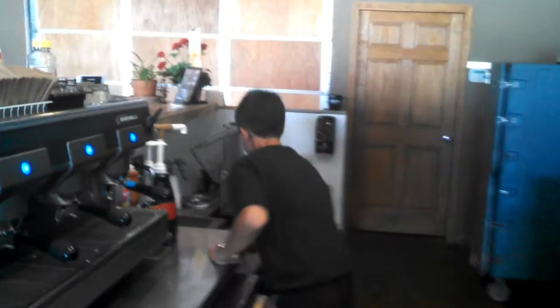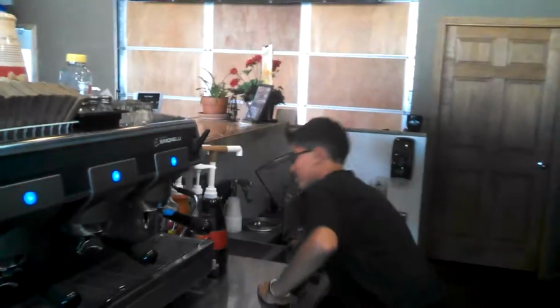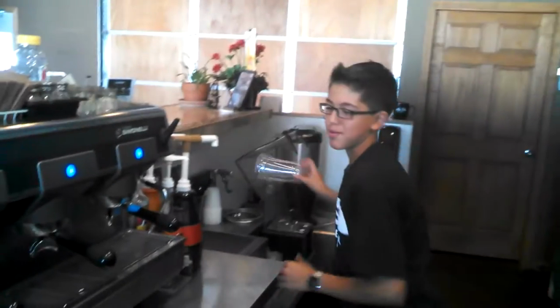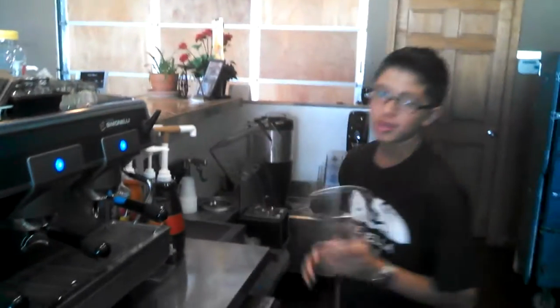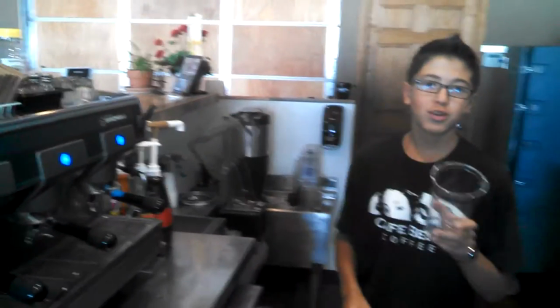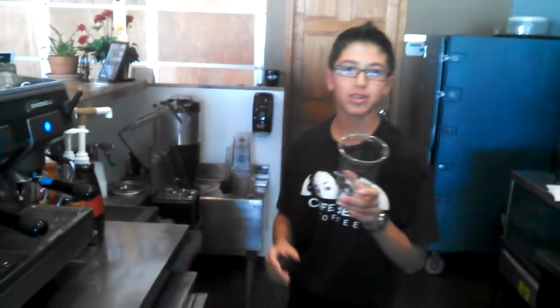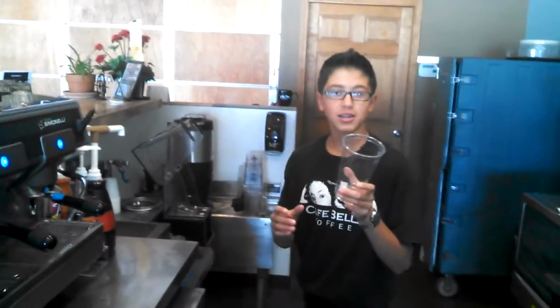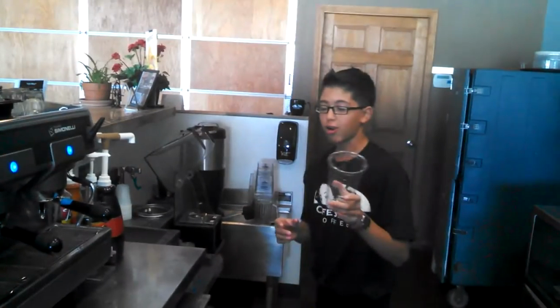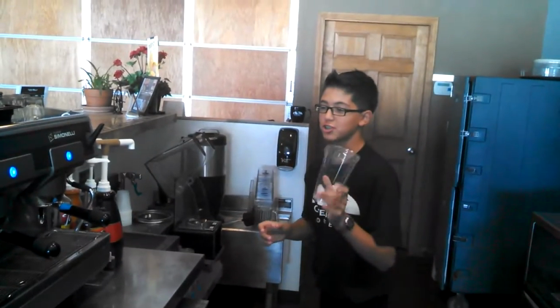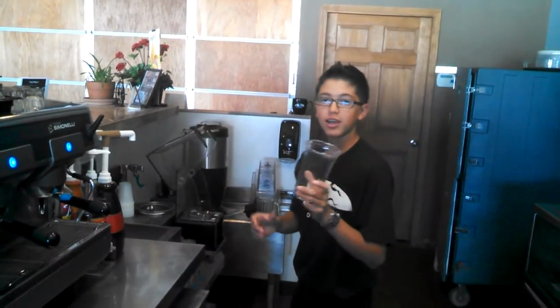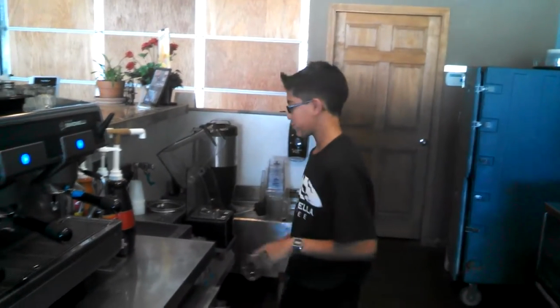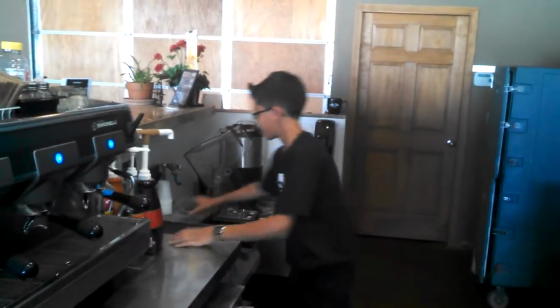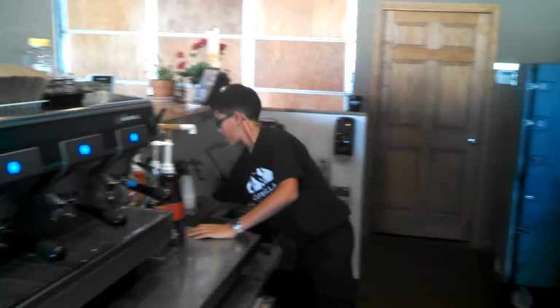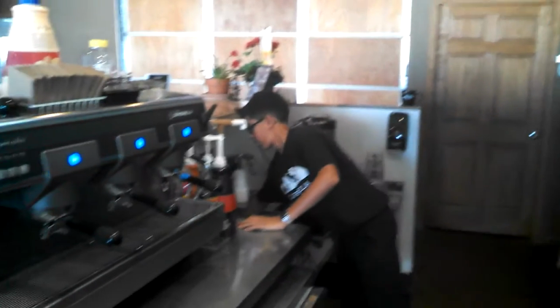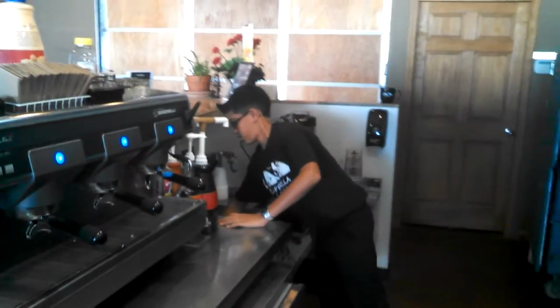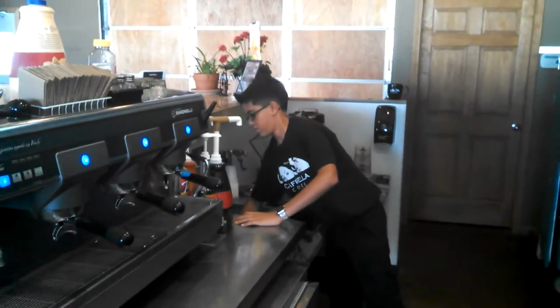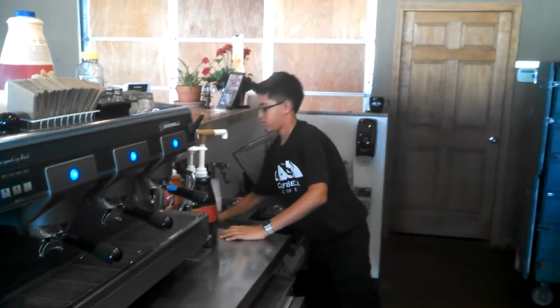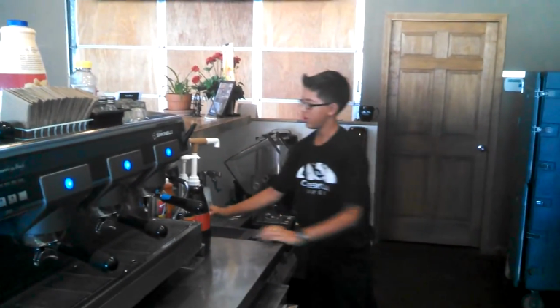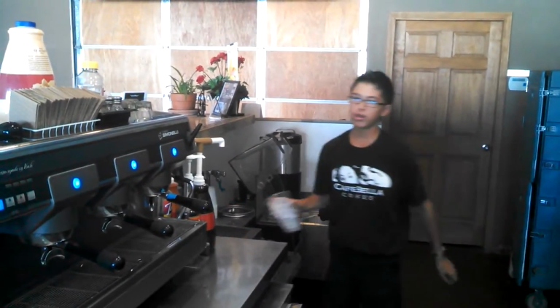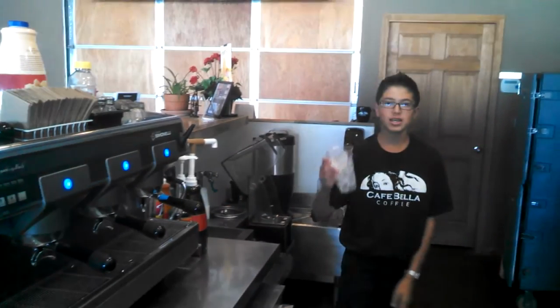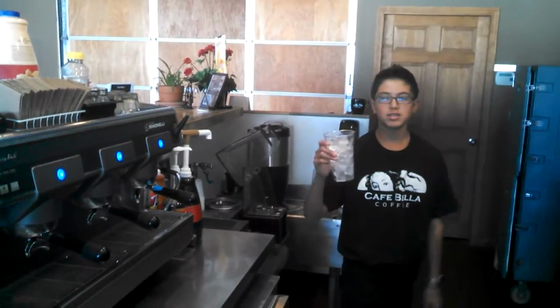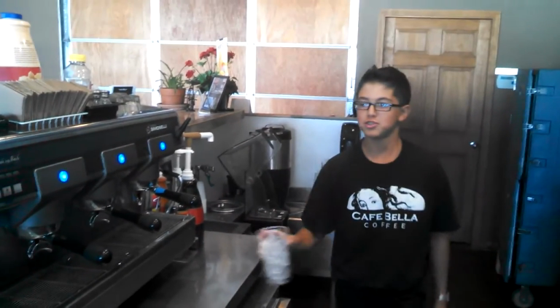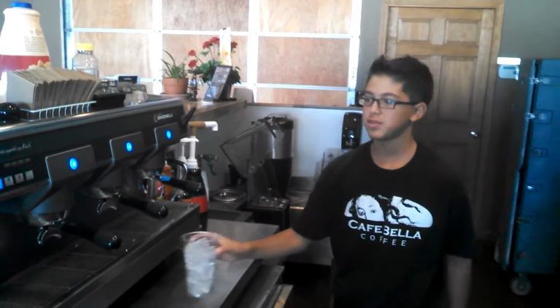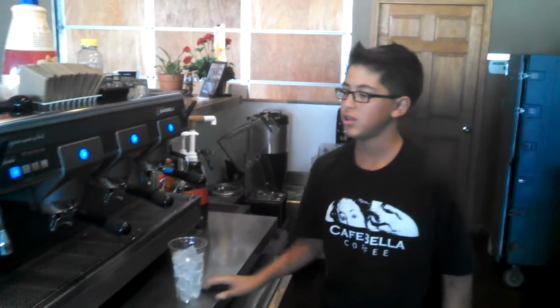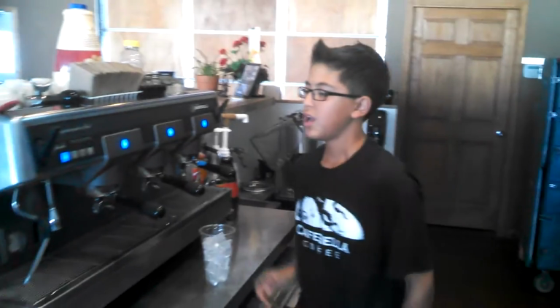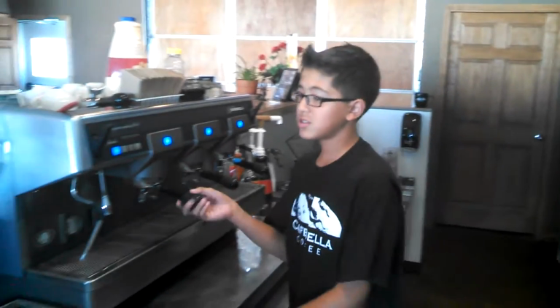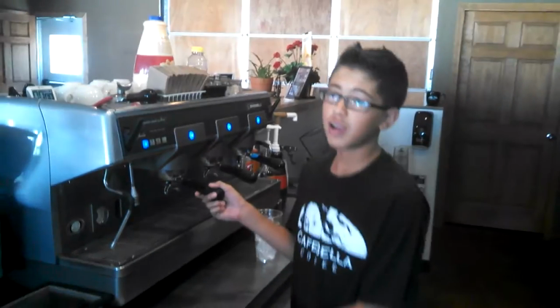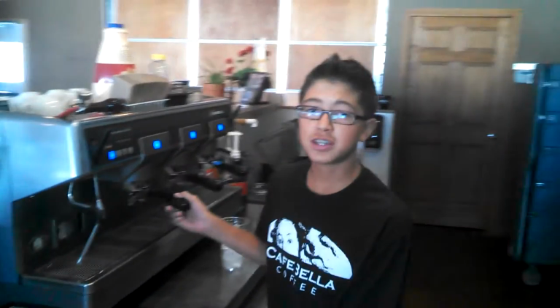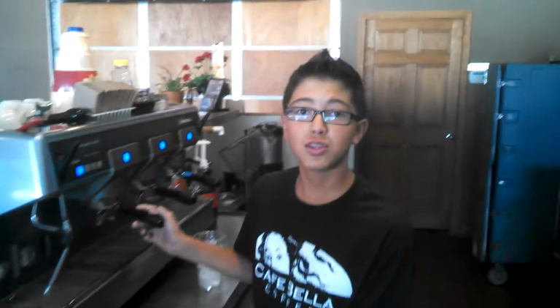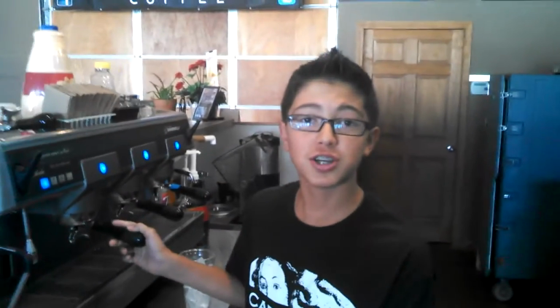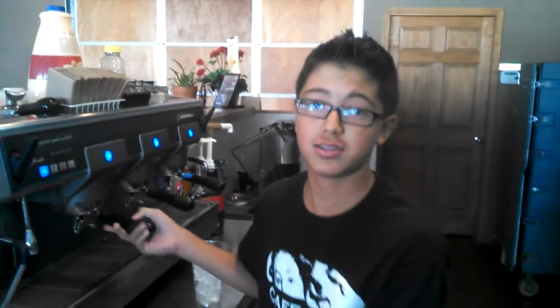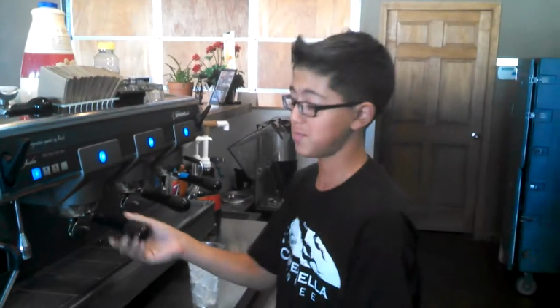So of course, grab our large cup and fill it up with ice from this machine. Now, since it's a large, it's going to be three shots of espresso.